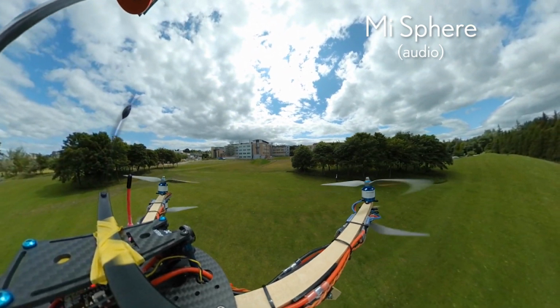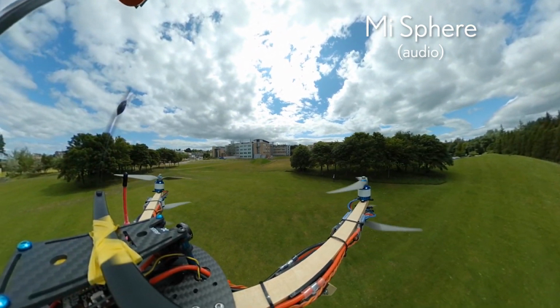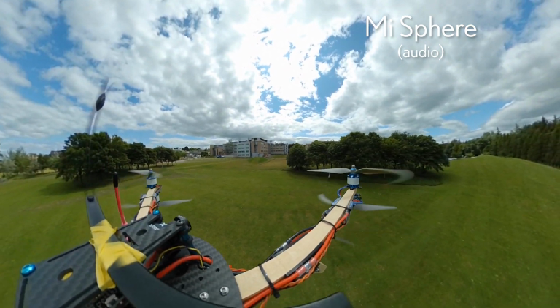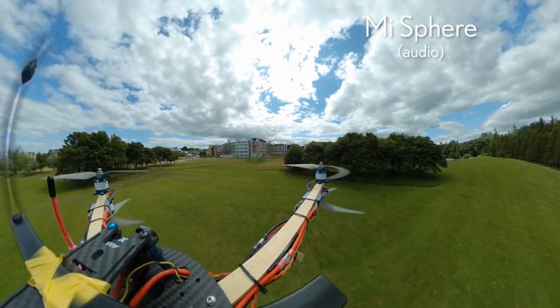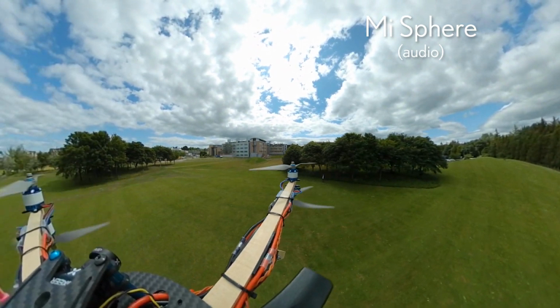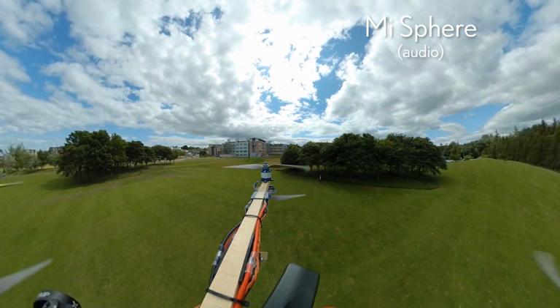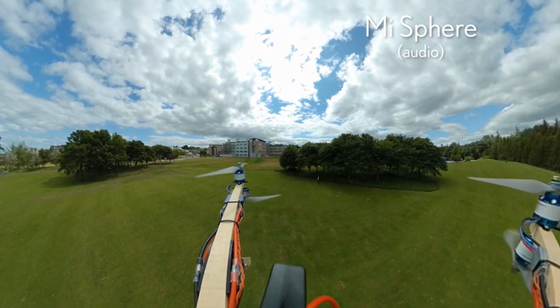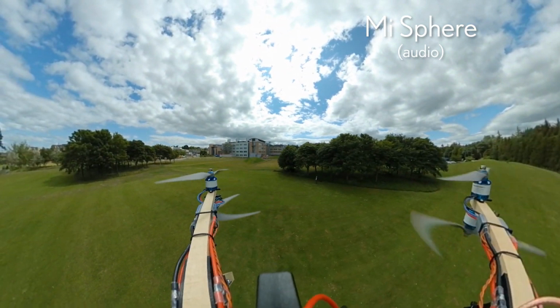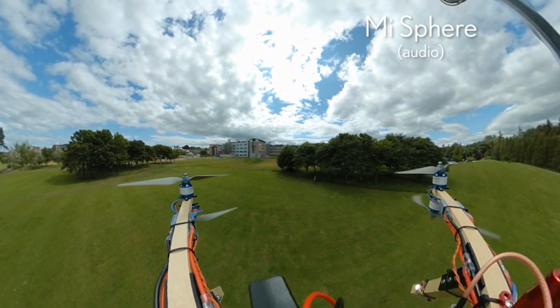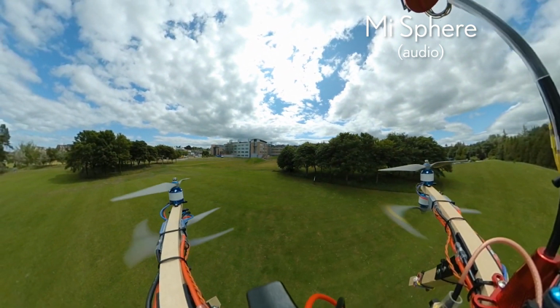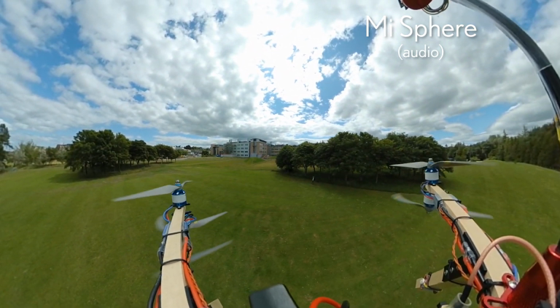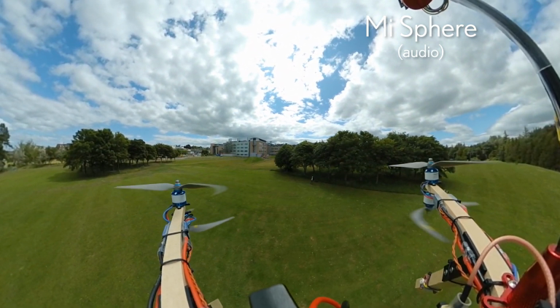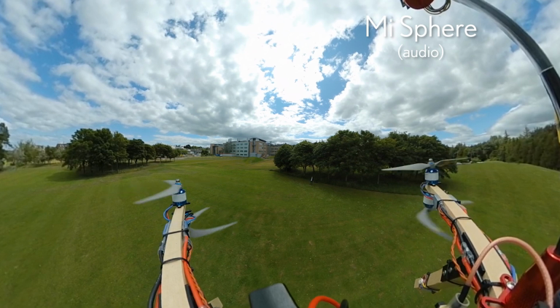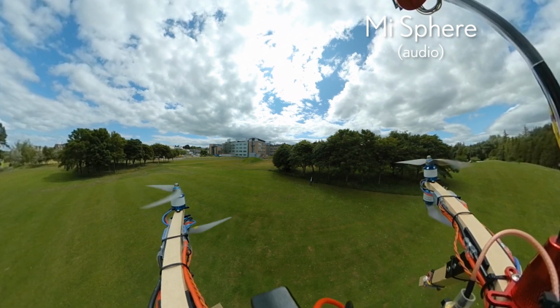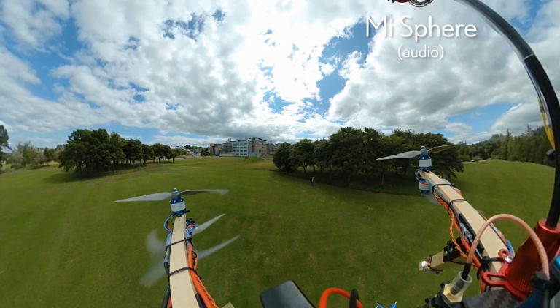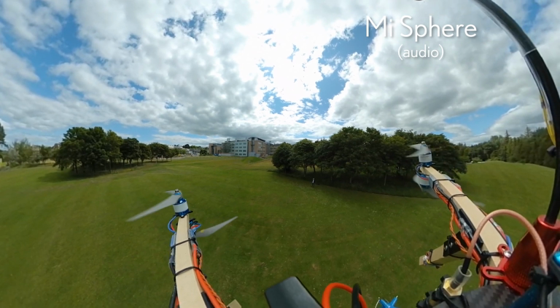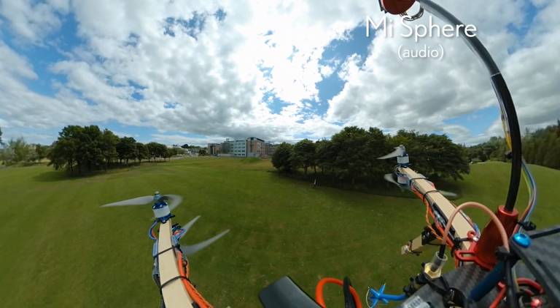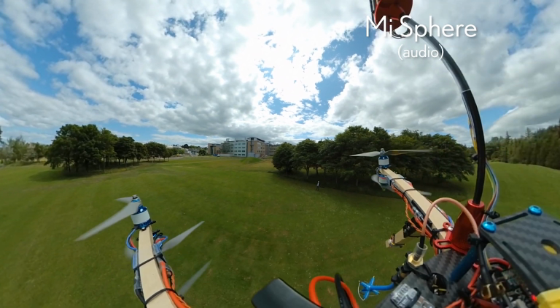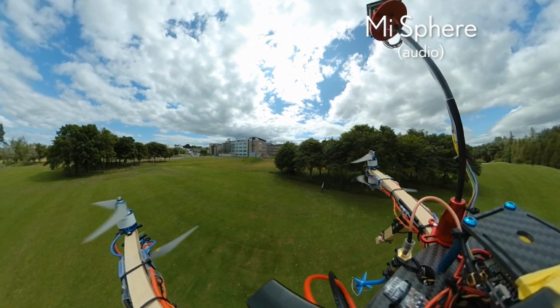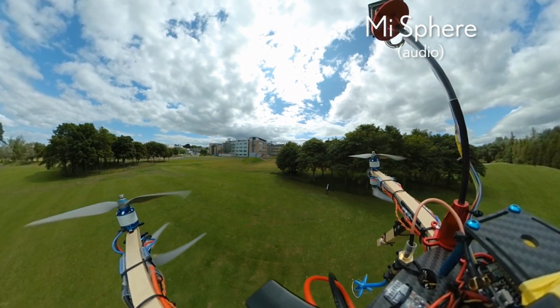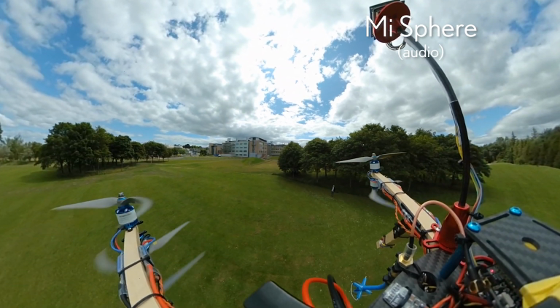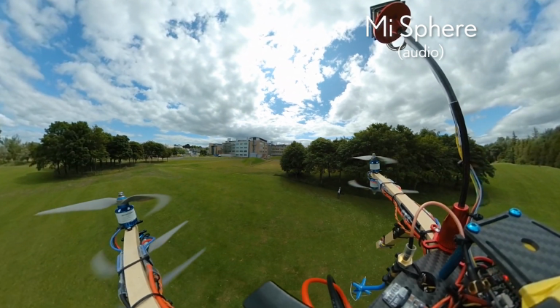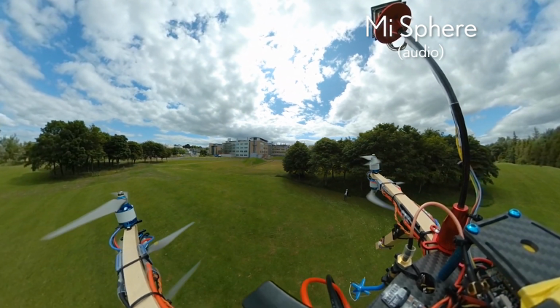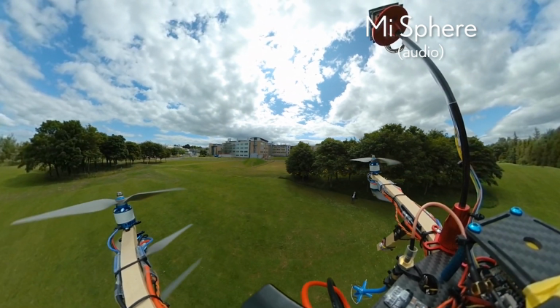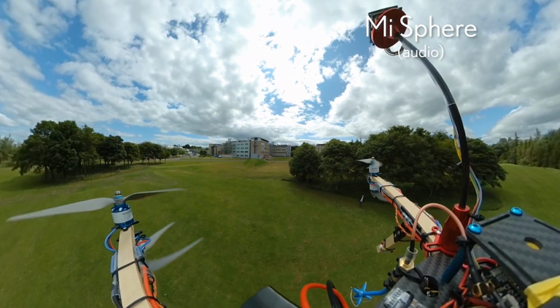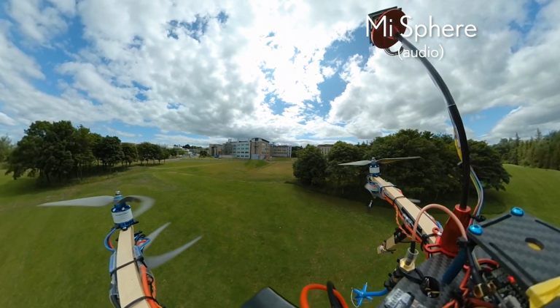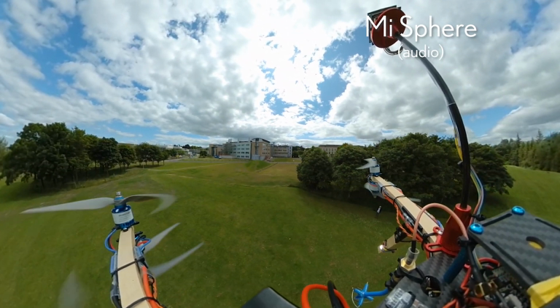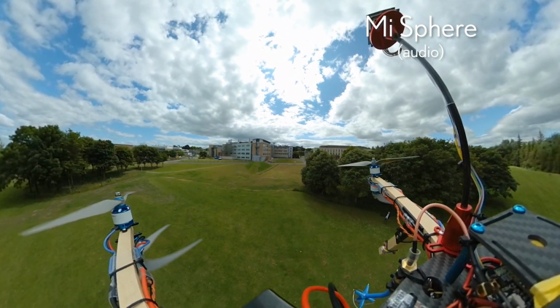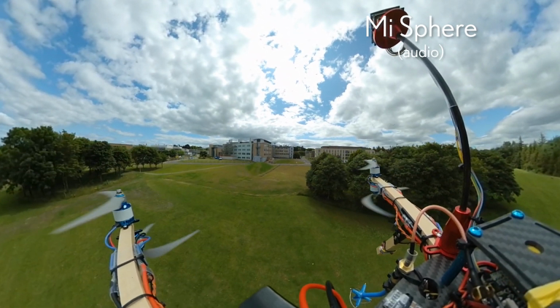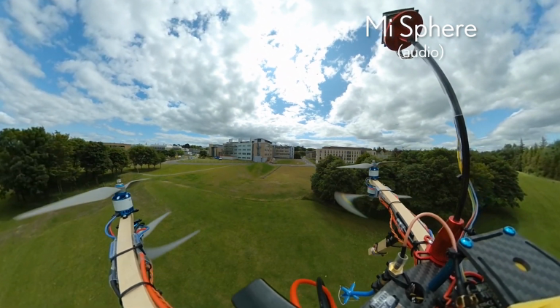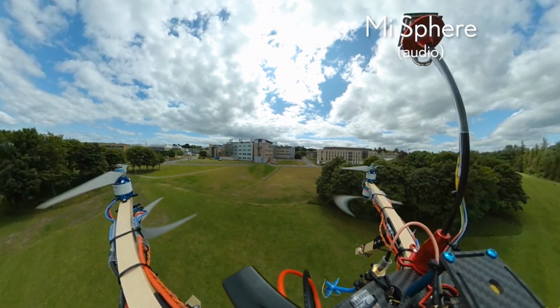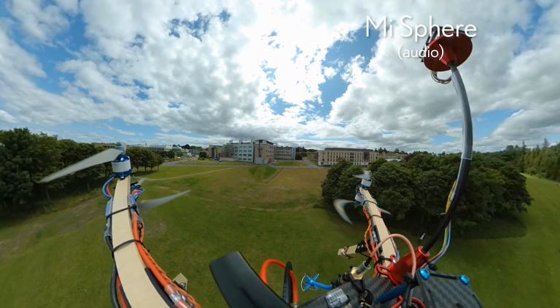Maybe that's an option that you can change, but I couldn't see anything in the desktop stitching software from Insta360 to change that, so I don't know.